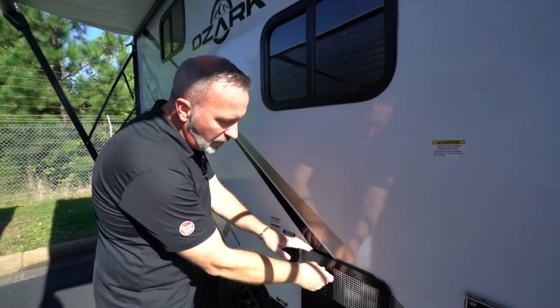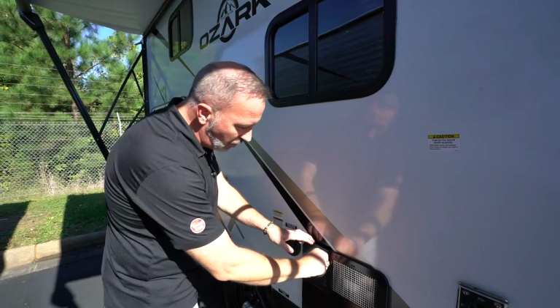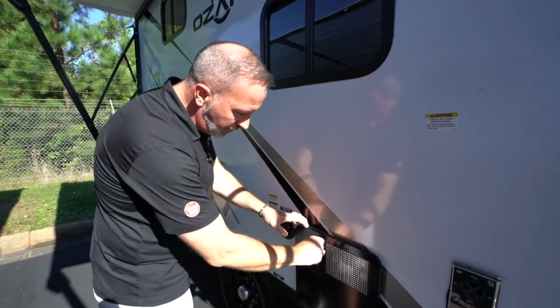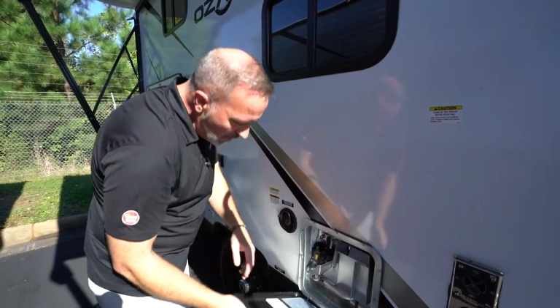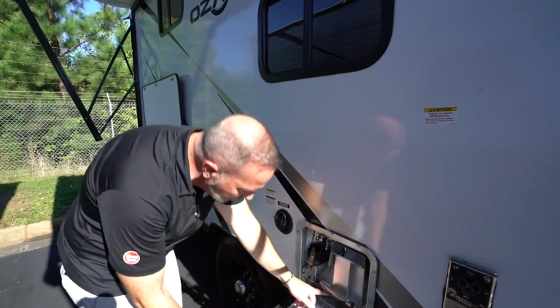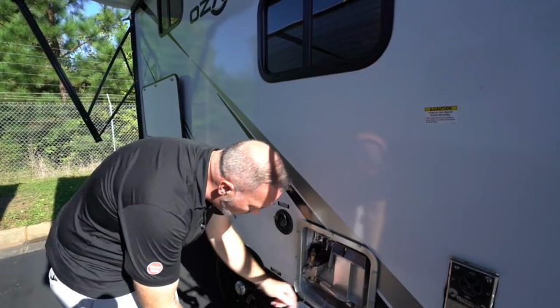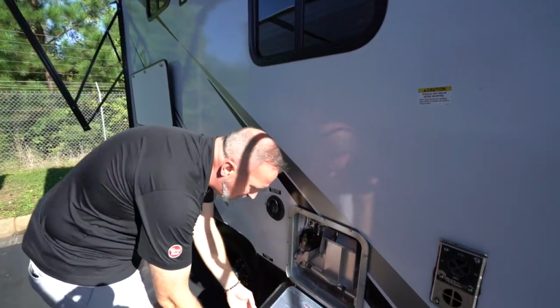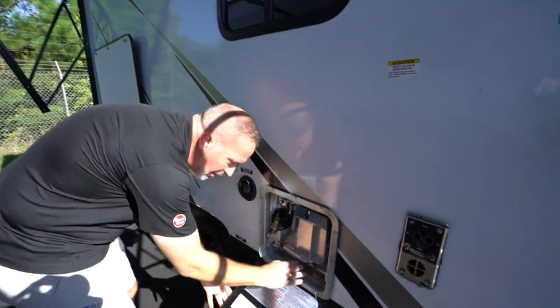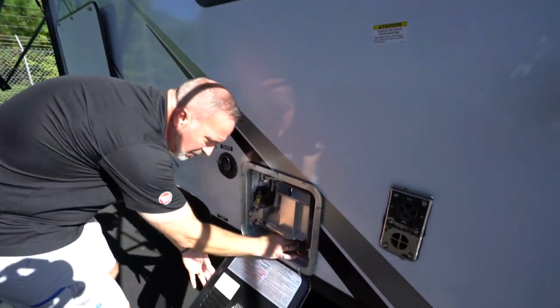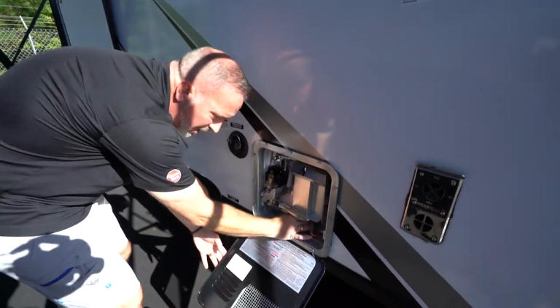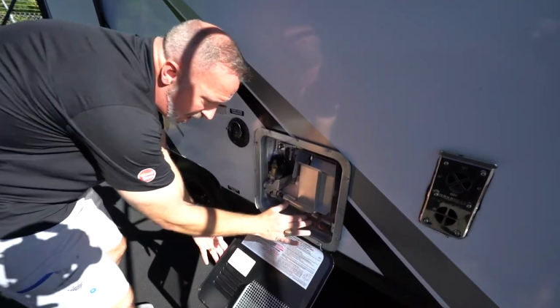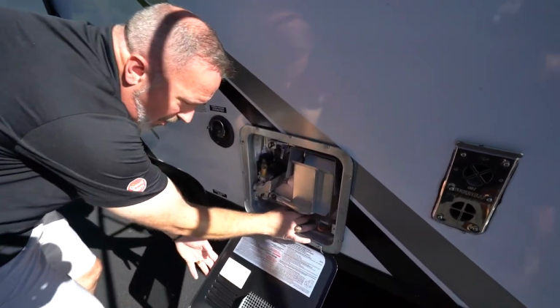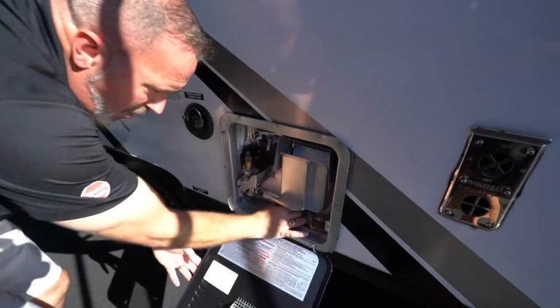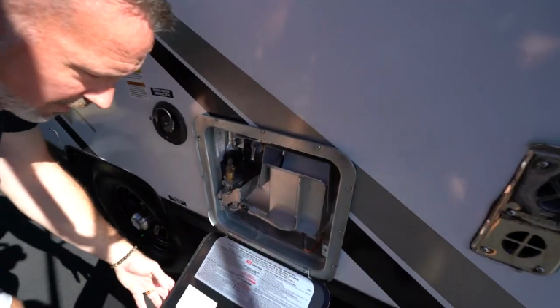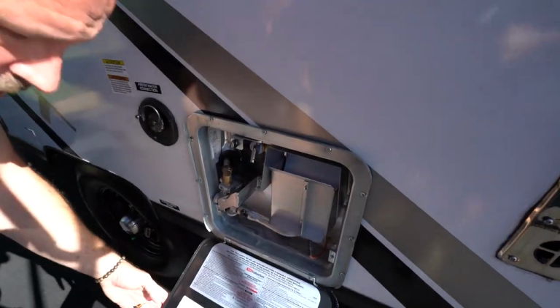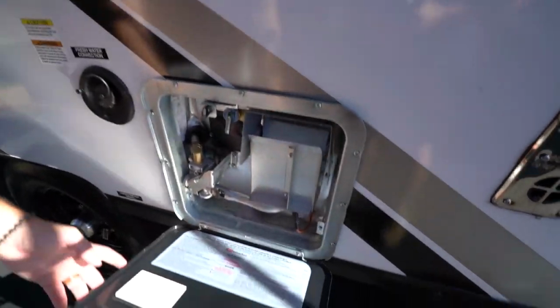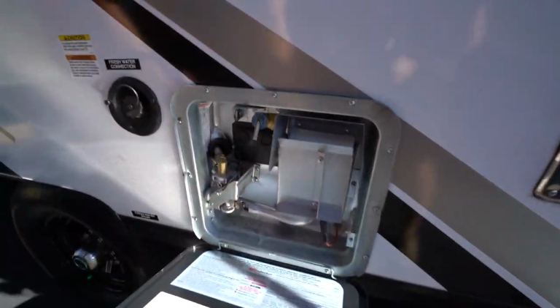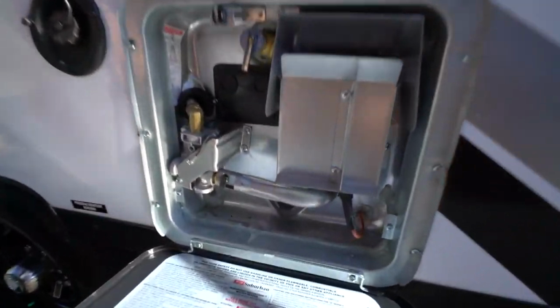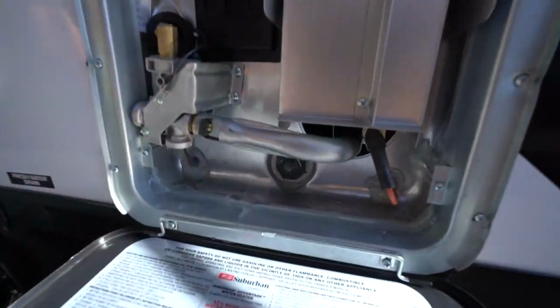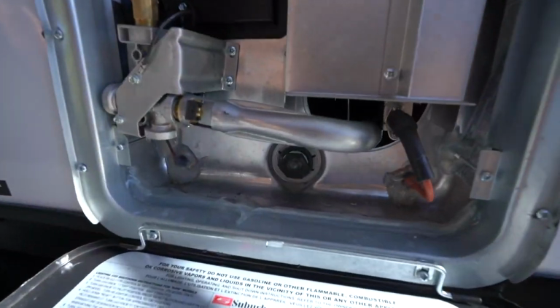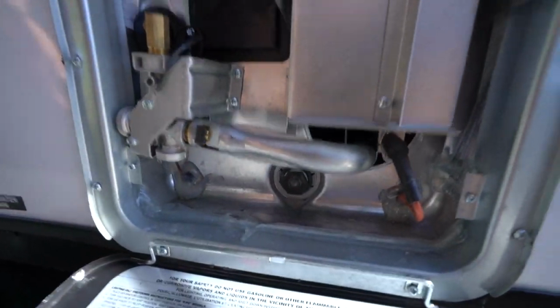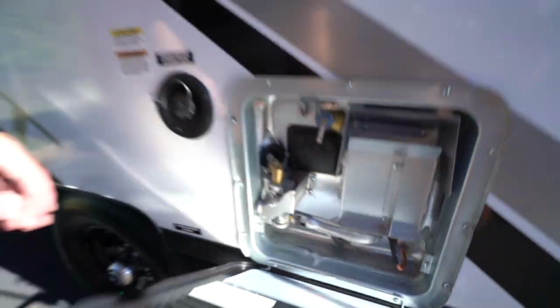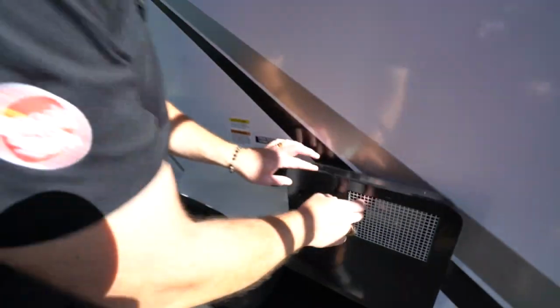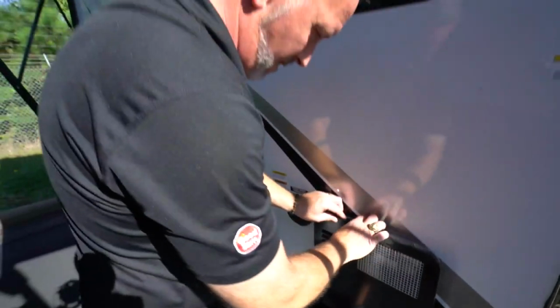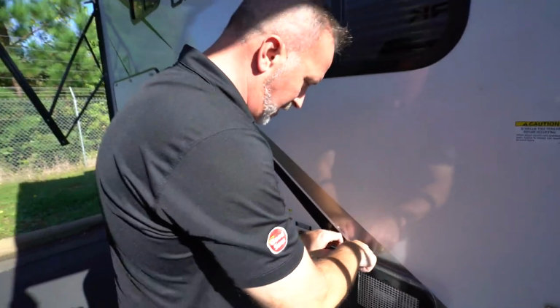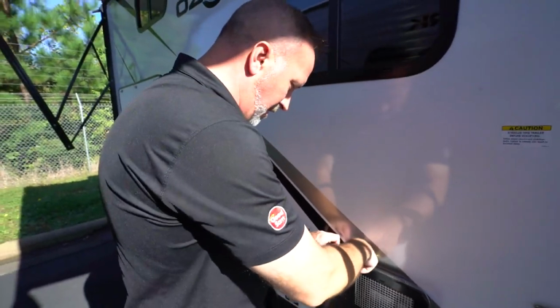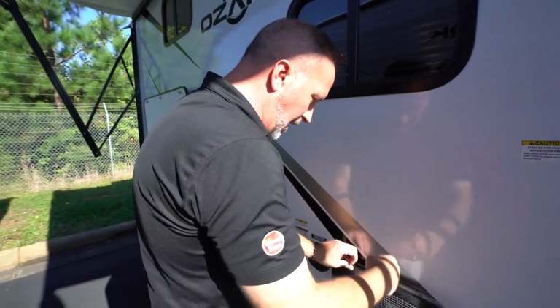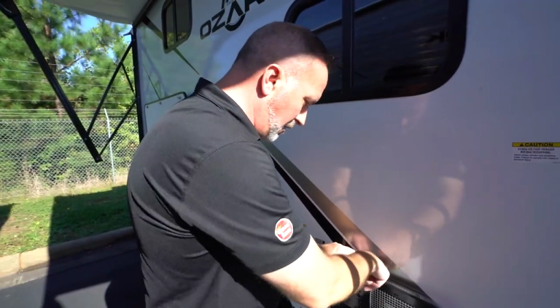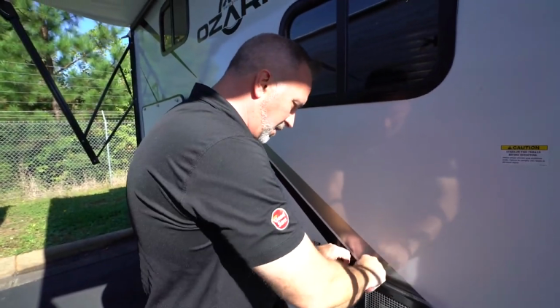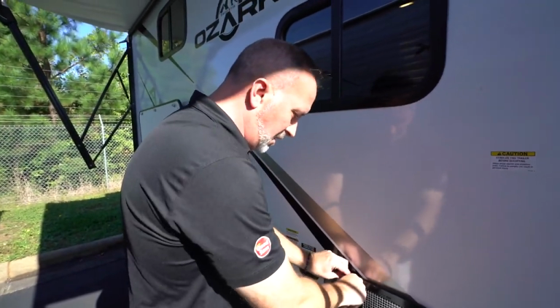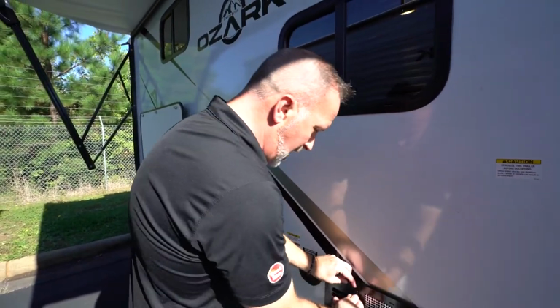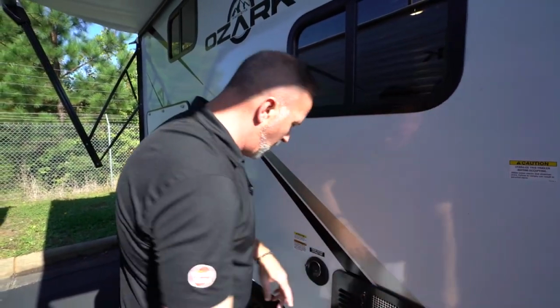The anode rod — you can swap that out about every year. You'll see it's a metal anode rod right there. Just flip that out every year or so, to keep everything clean and get those sediments out of the water.